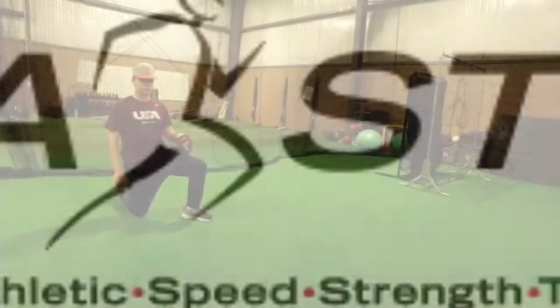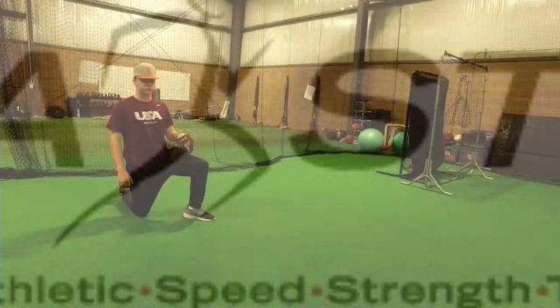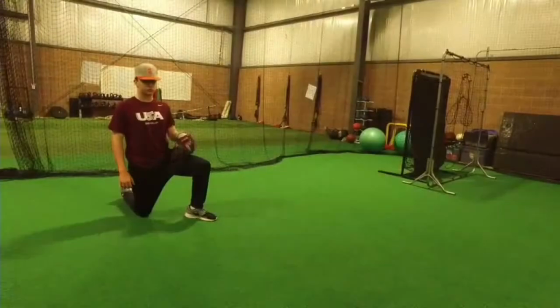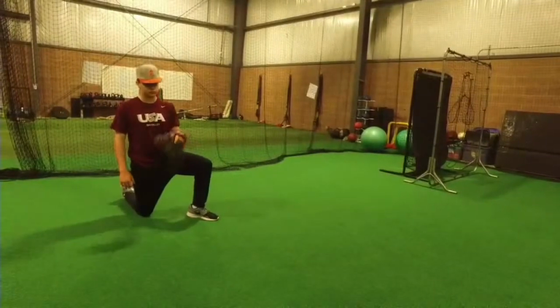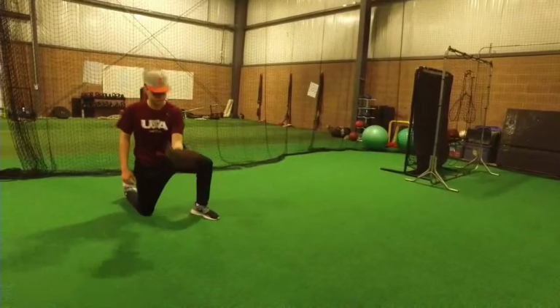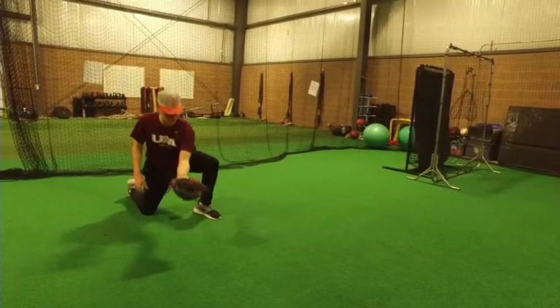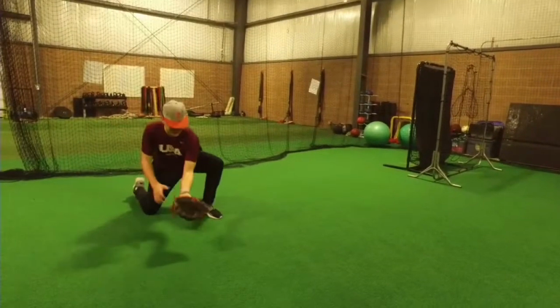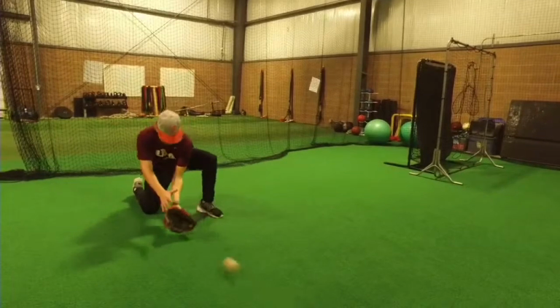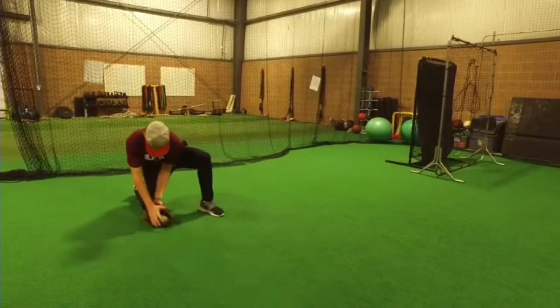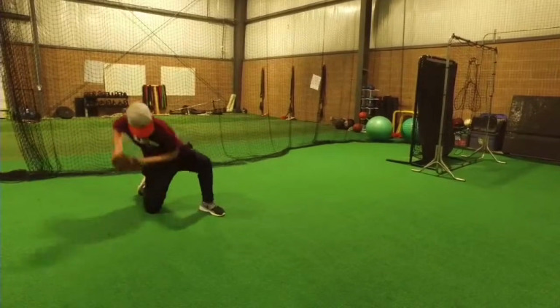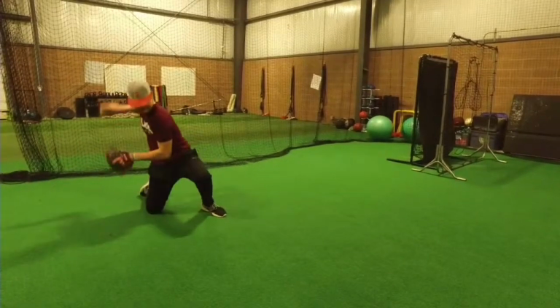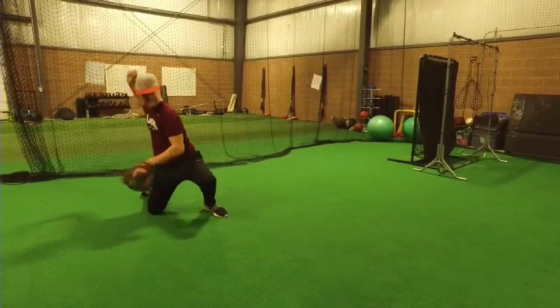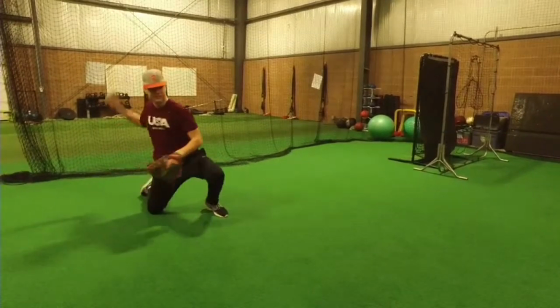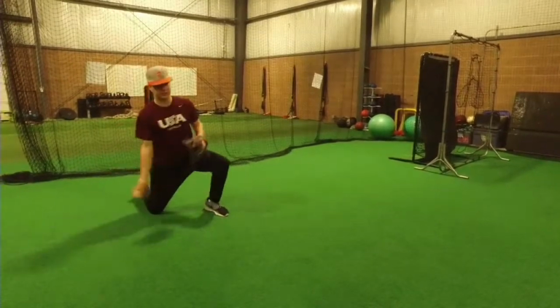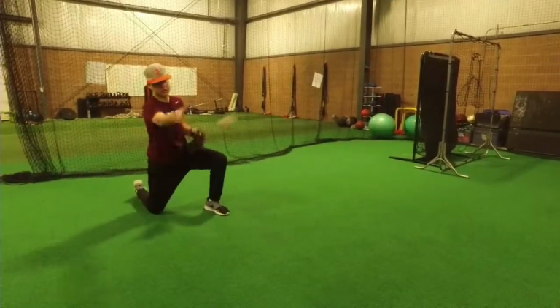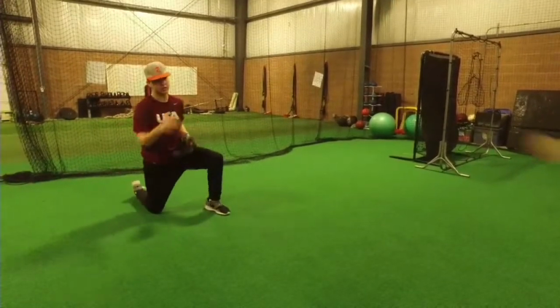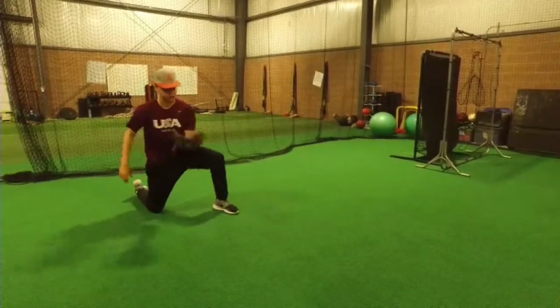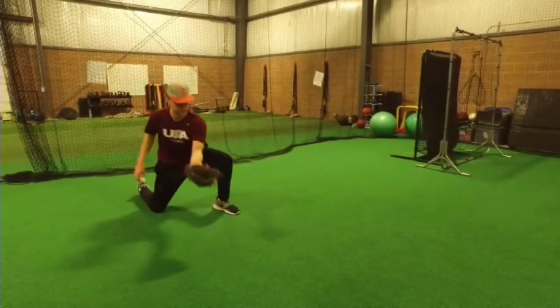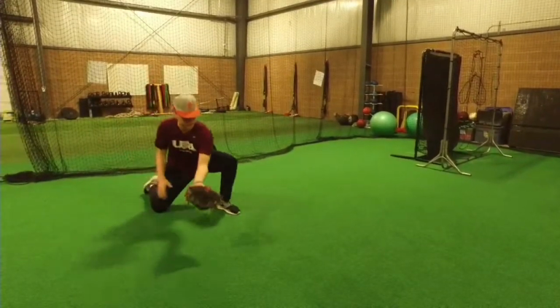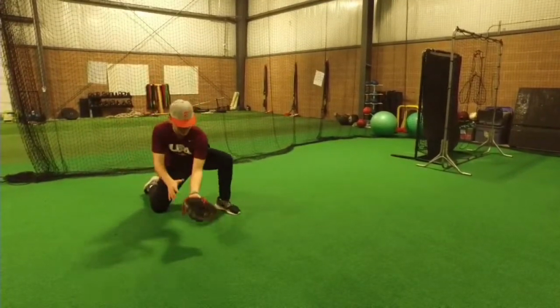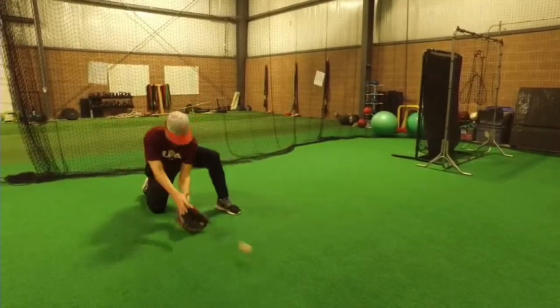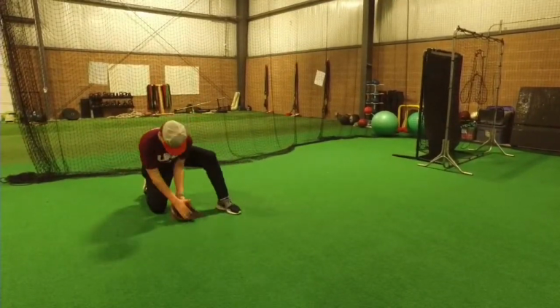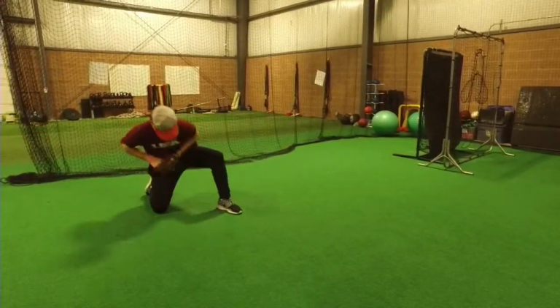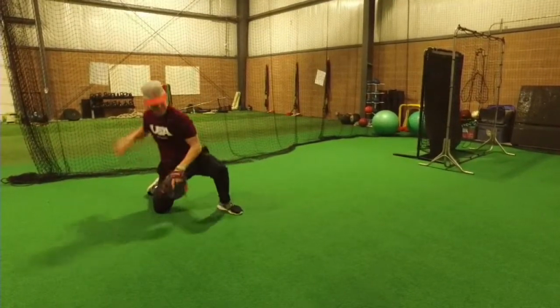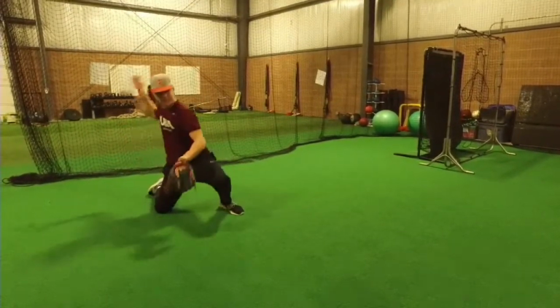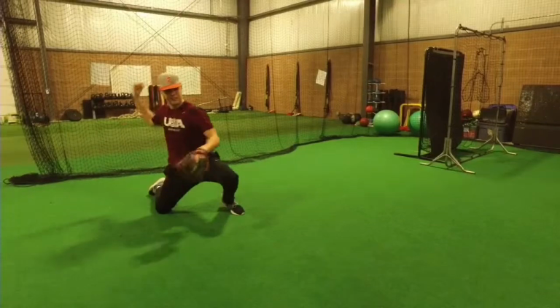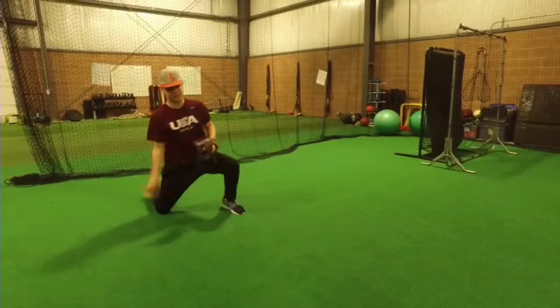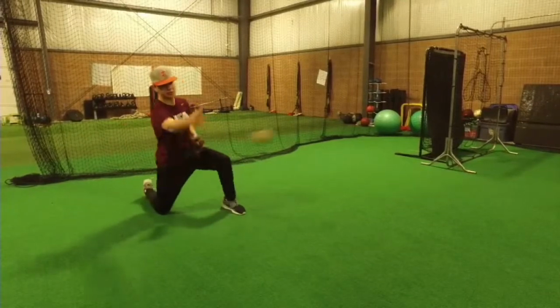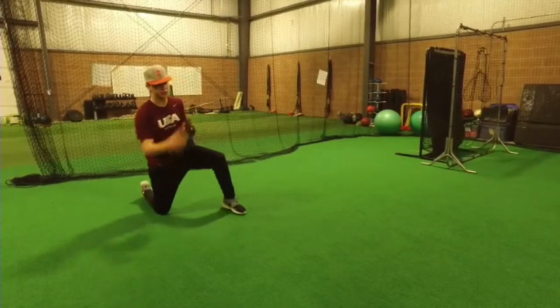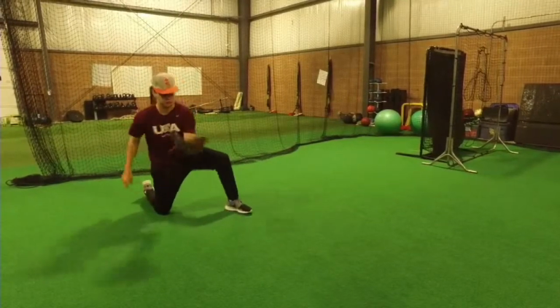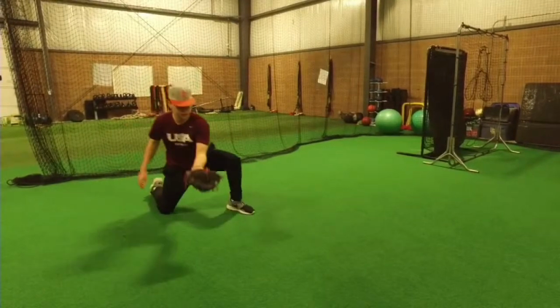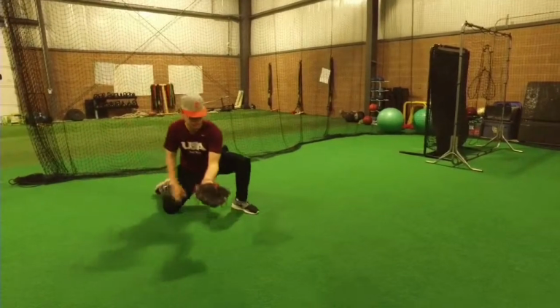I'm emphasizing getting to your arm slot and getting long, right there. I'm going to do his body, kick back — it's in the proper drawing position.